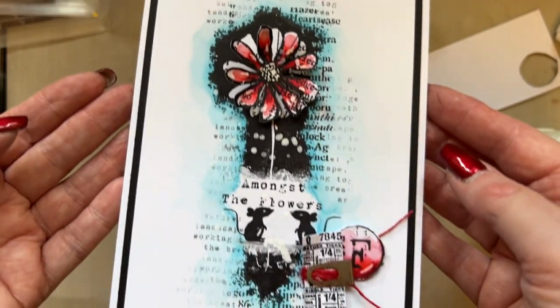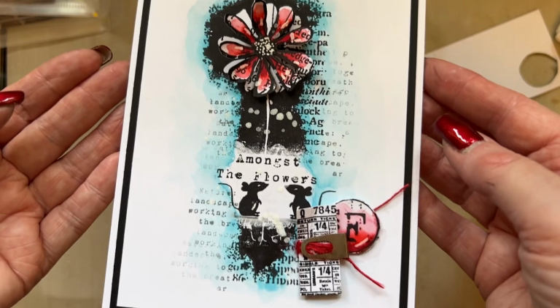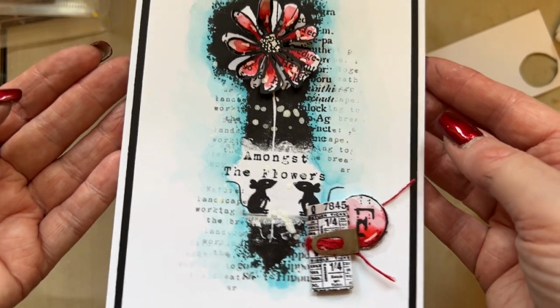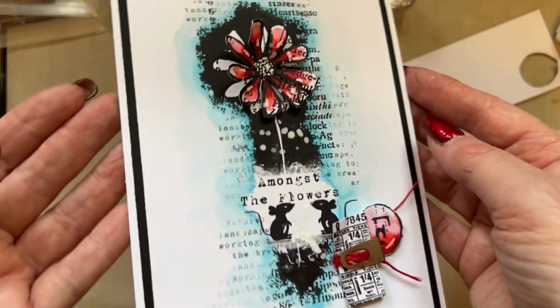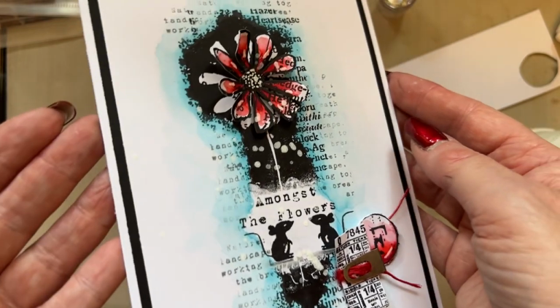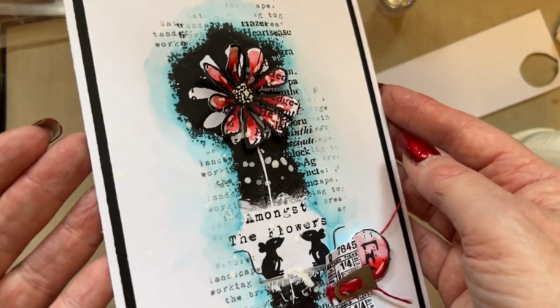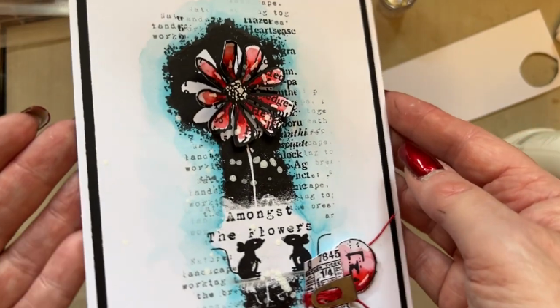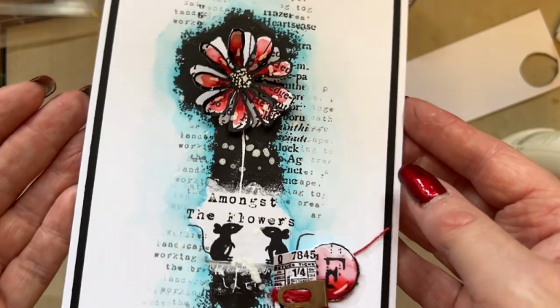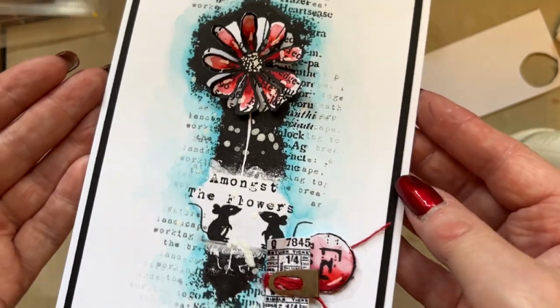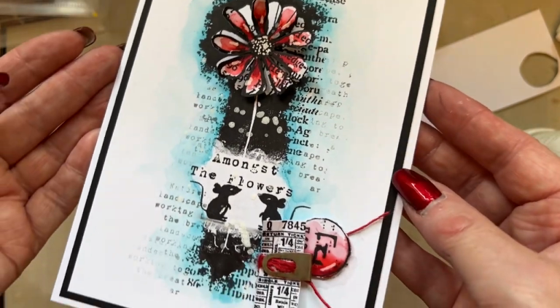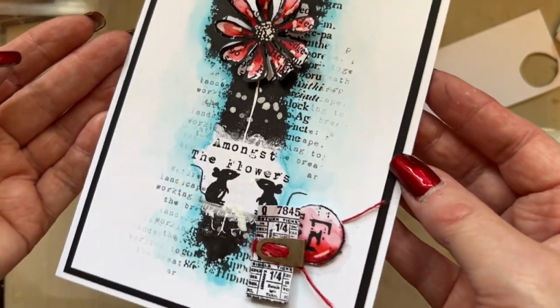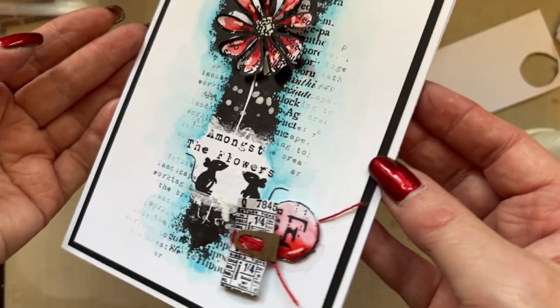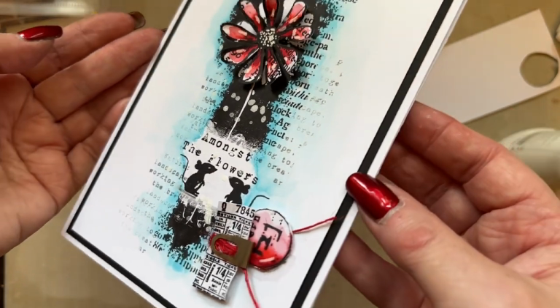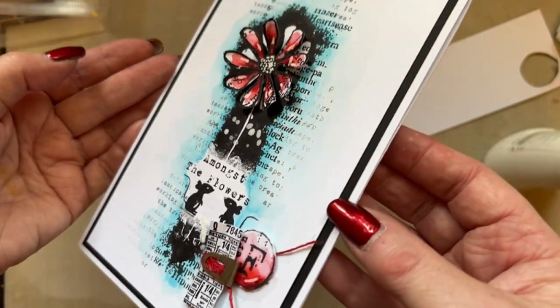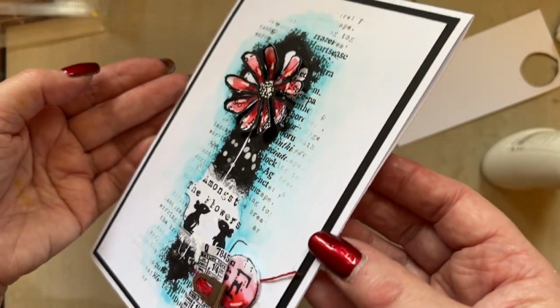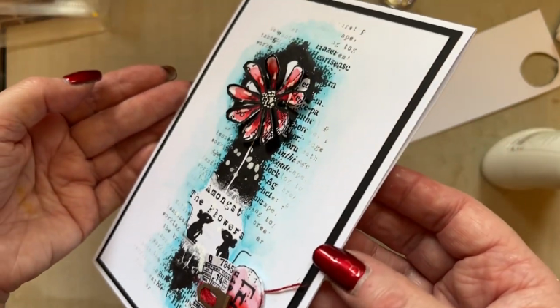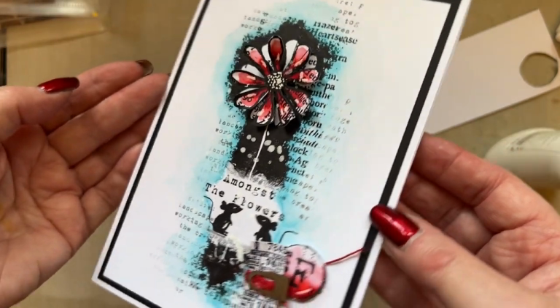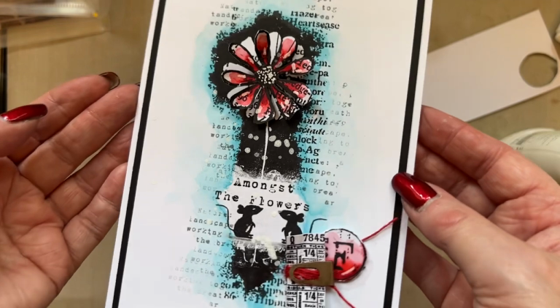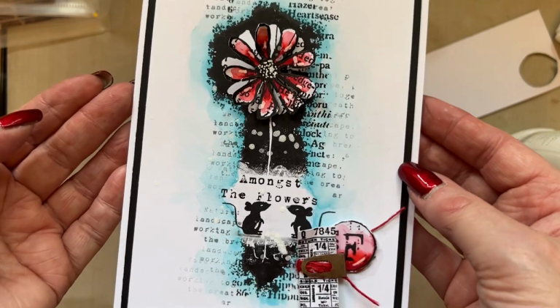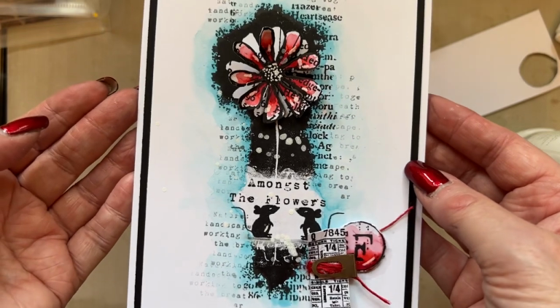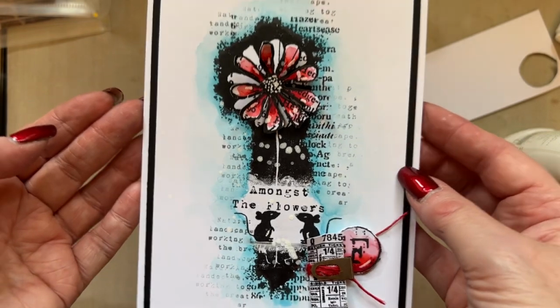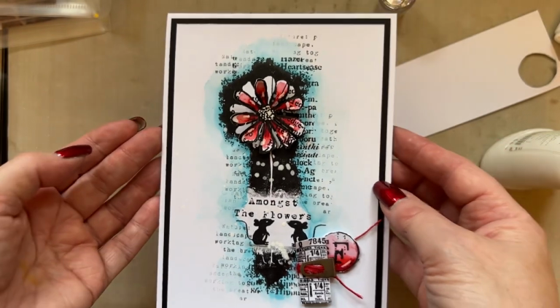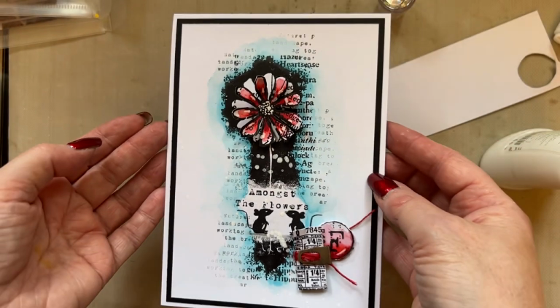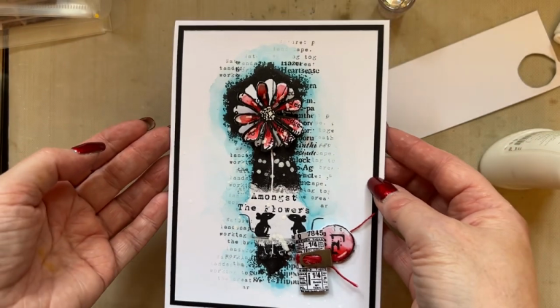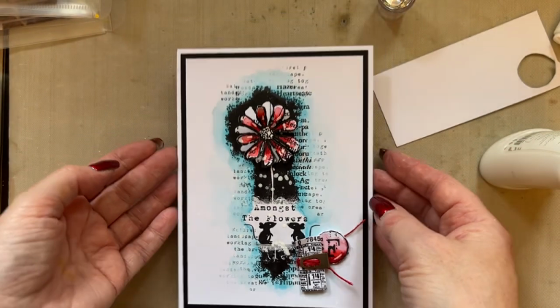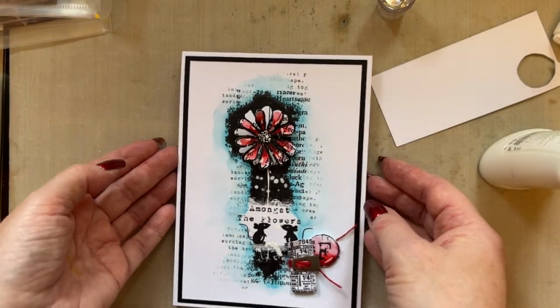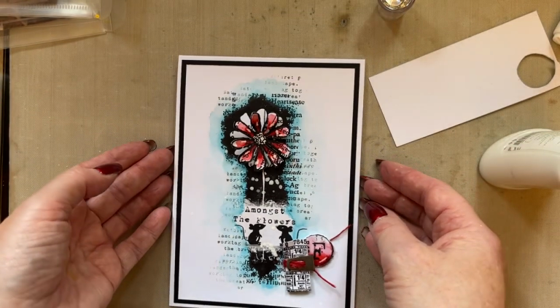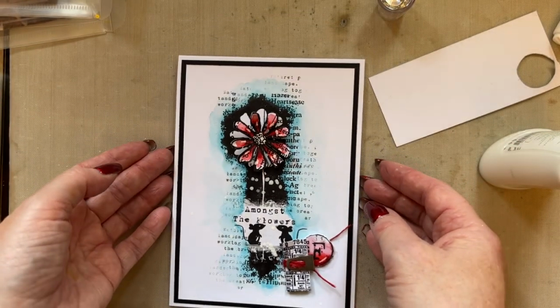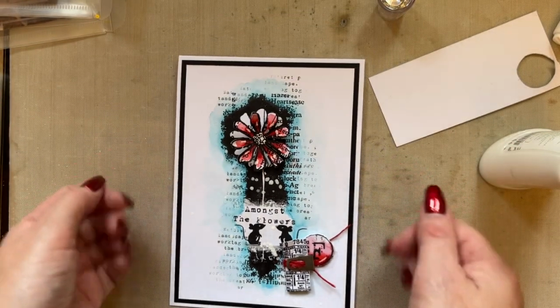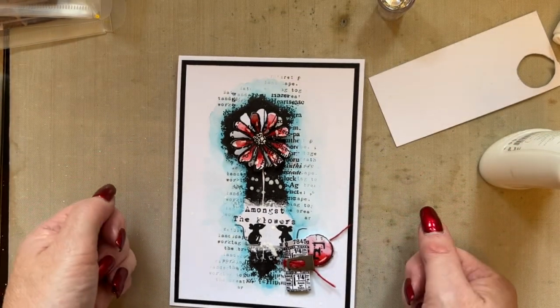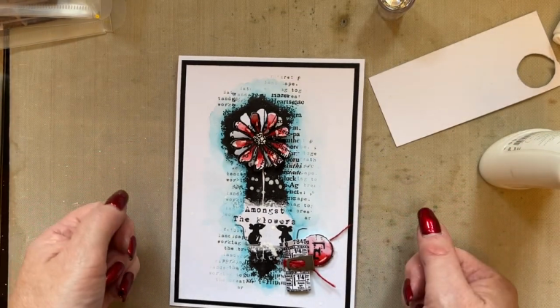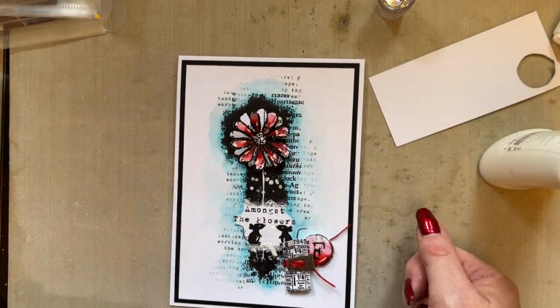Just add that to the white card blank. You can see it just gives it a whole different feel from what the original stamp was, which I absolutely love. I hope you've enjoyed the inspiration for today — I shall see you all soon, bye for now!